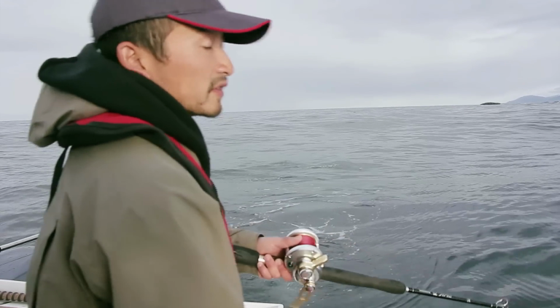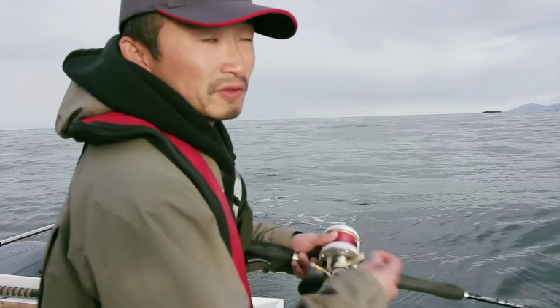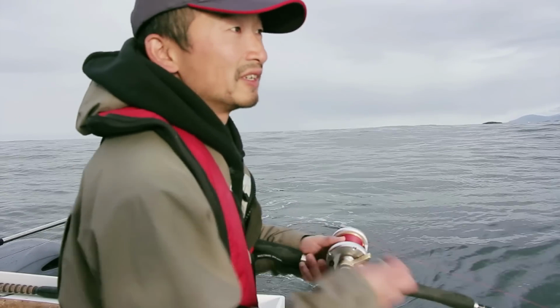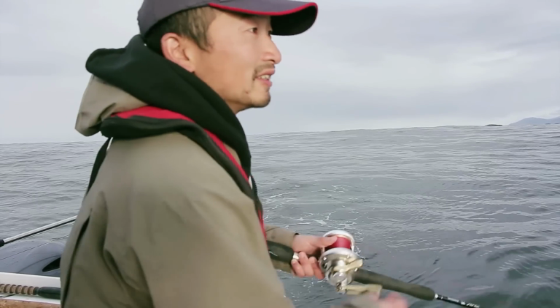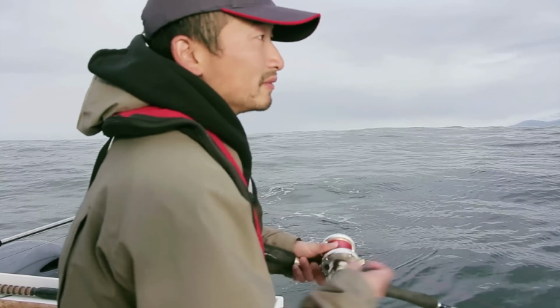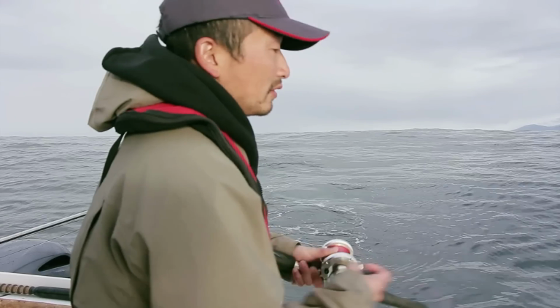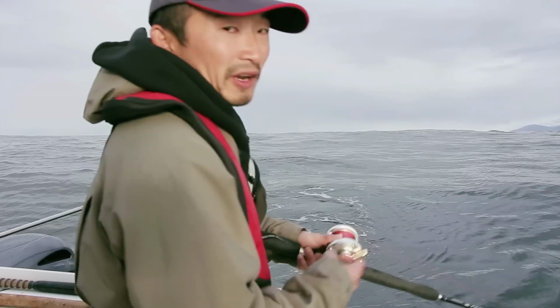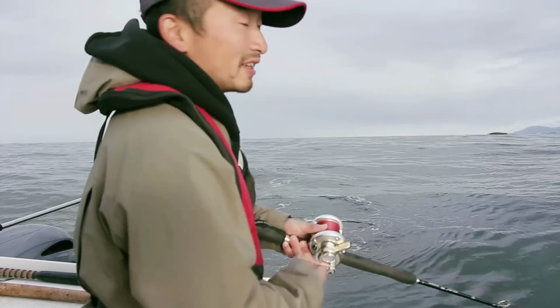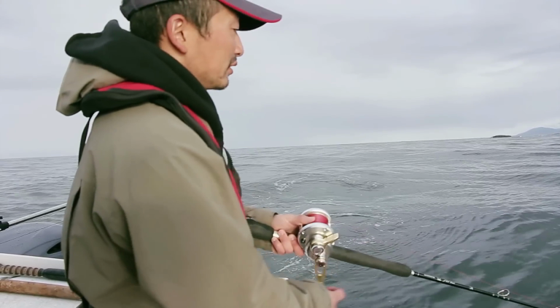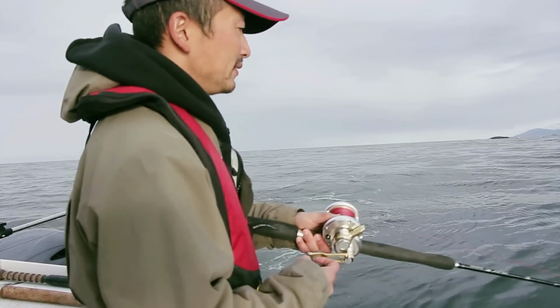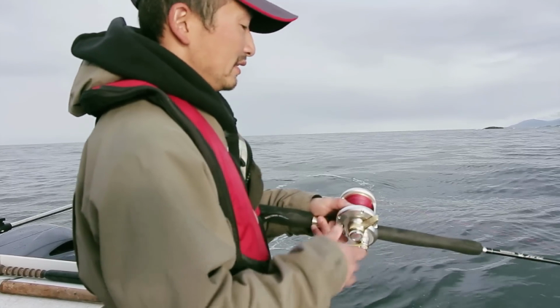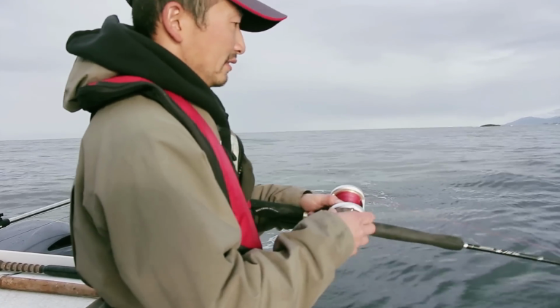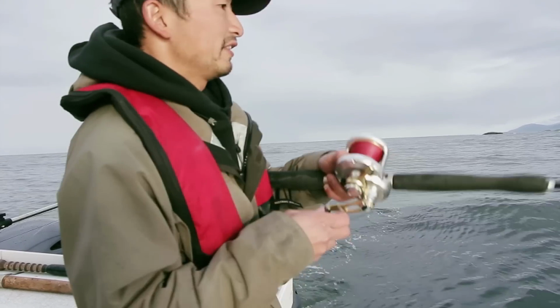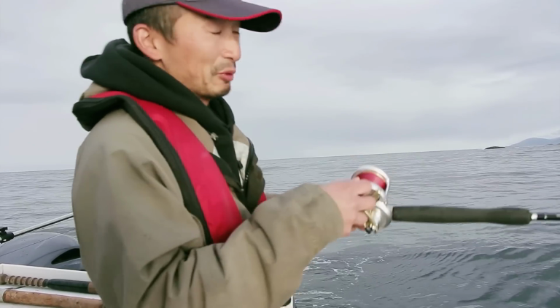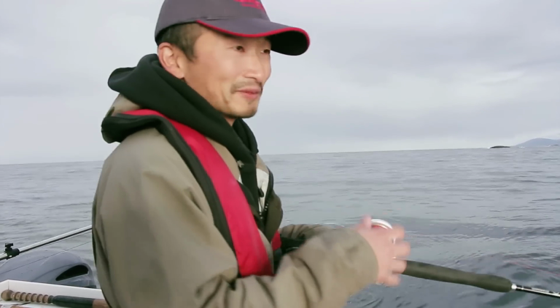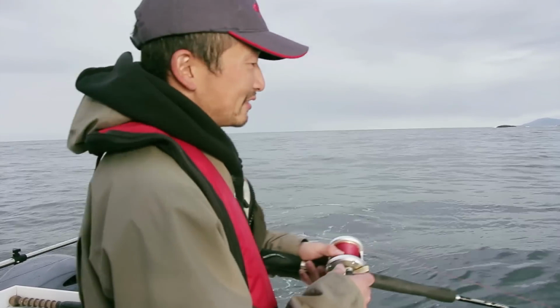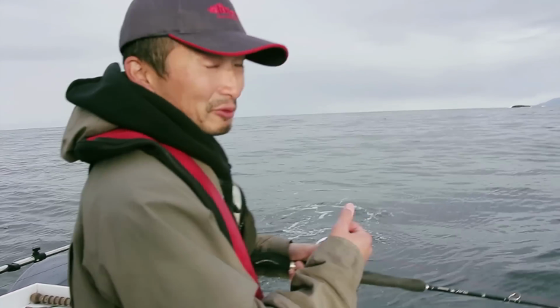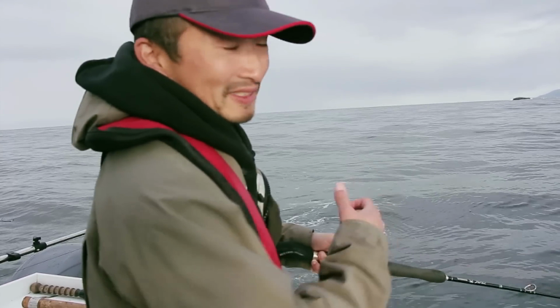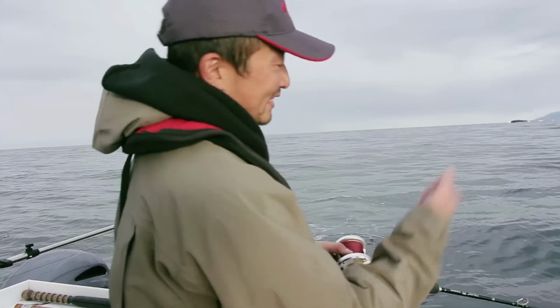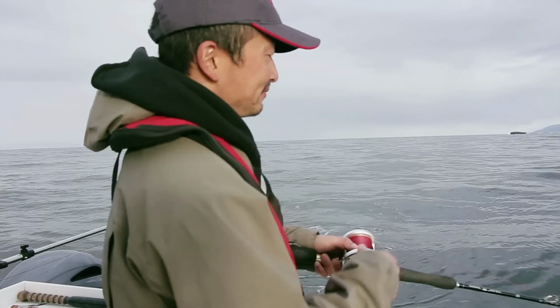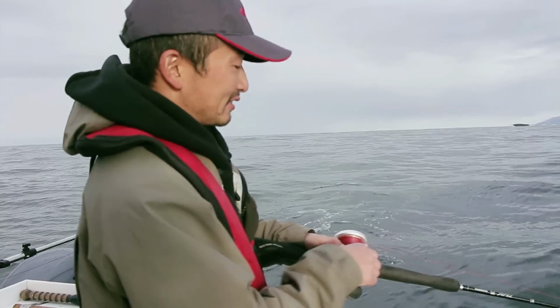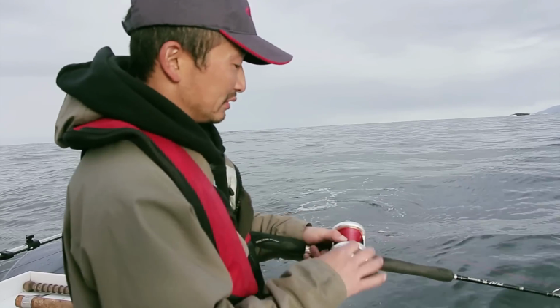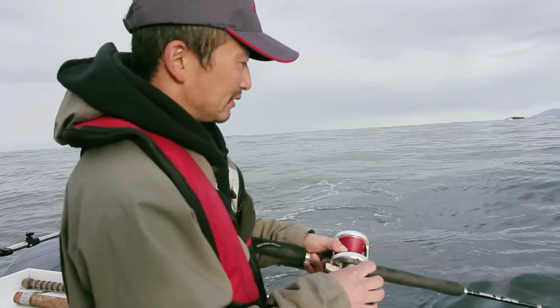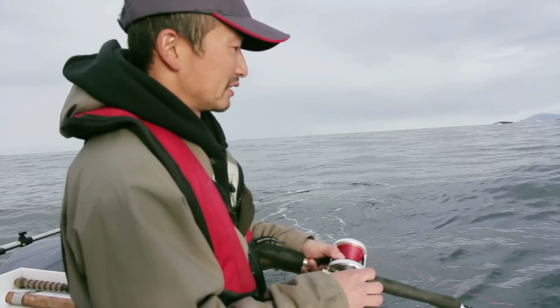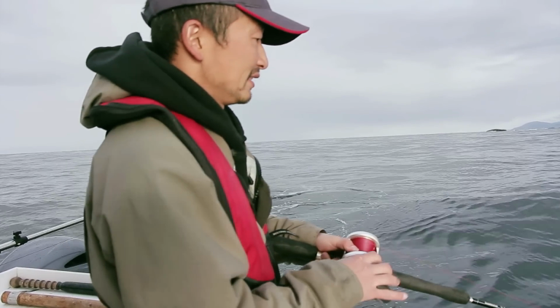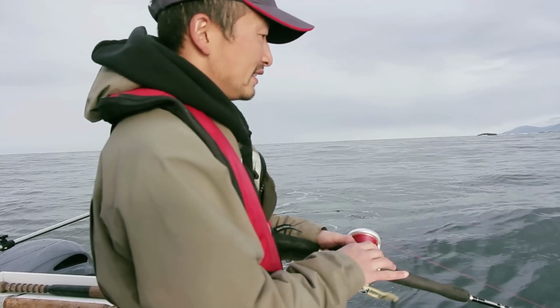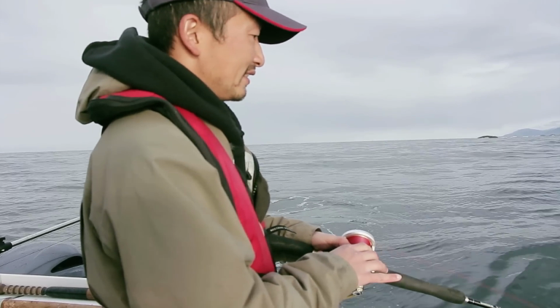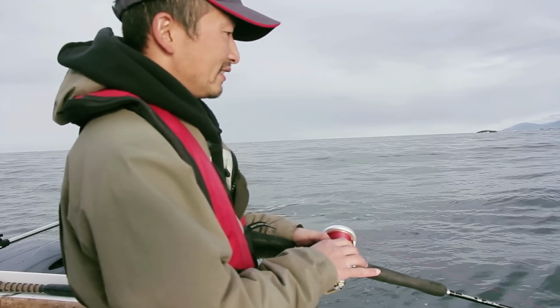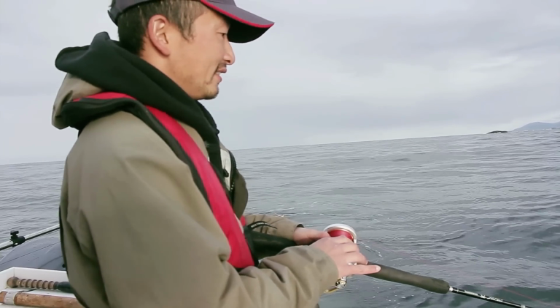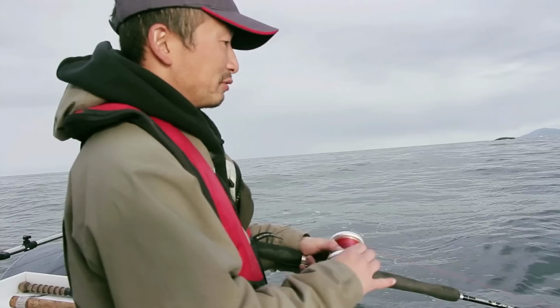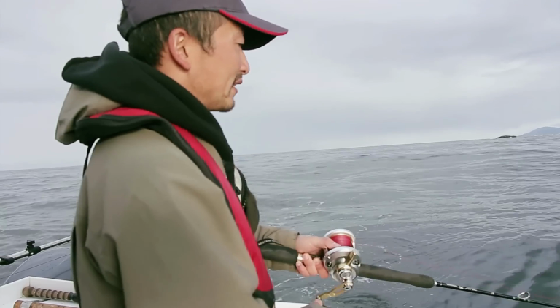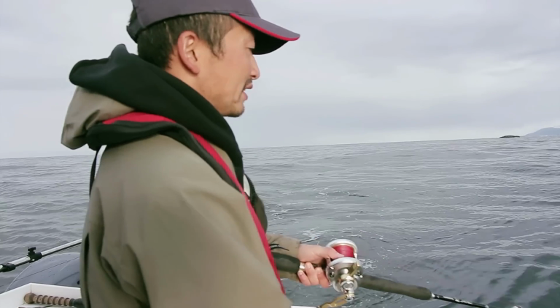It's time to just give it two cranks, bring it up. He grabbed it! So they'll grab it as you're reeling up — drop it down again and they'll grab it on the way down.